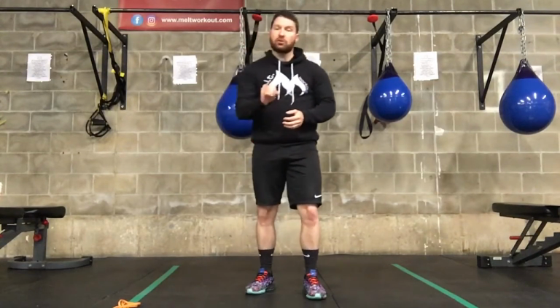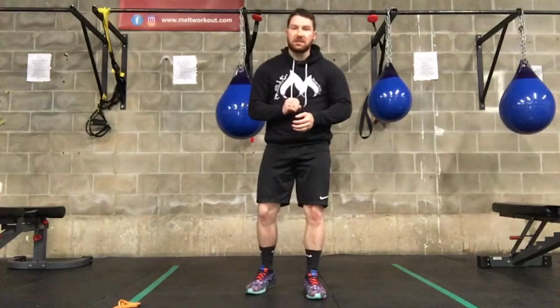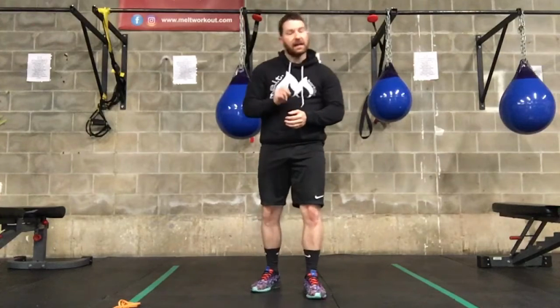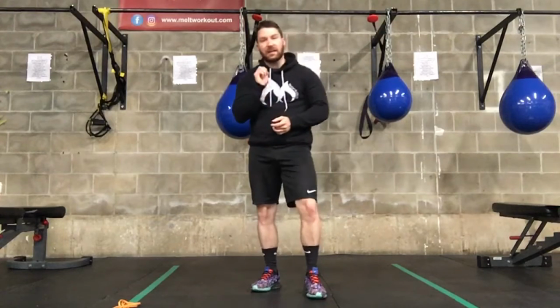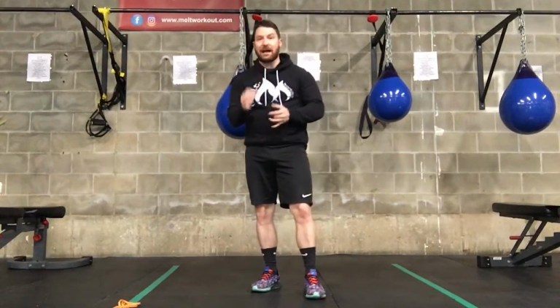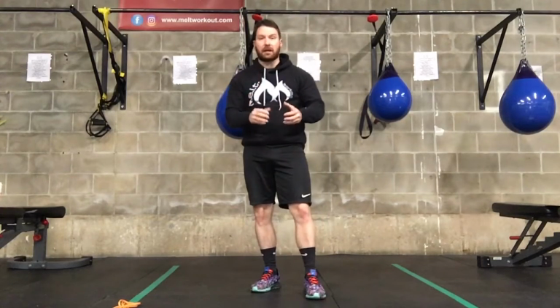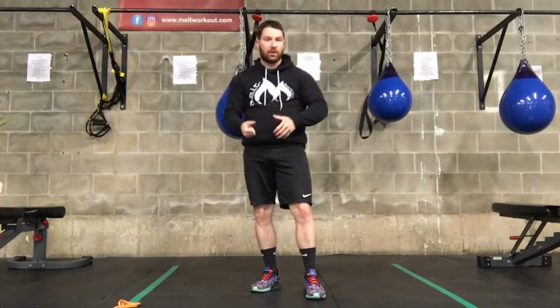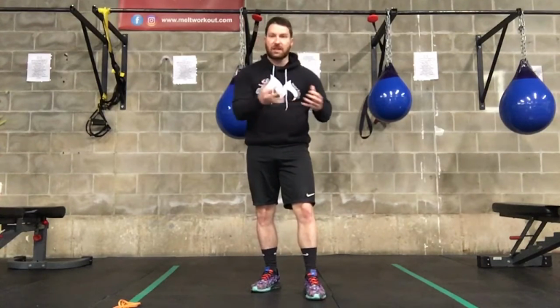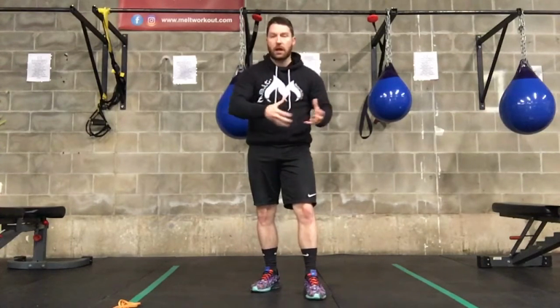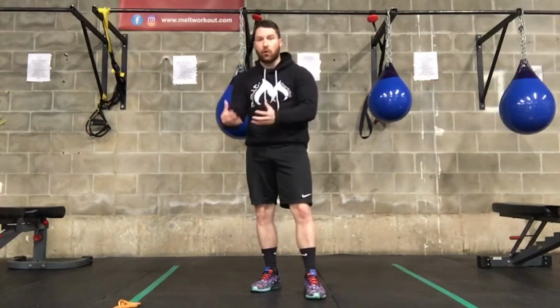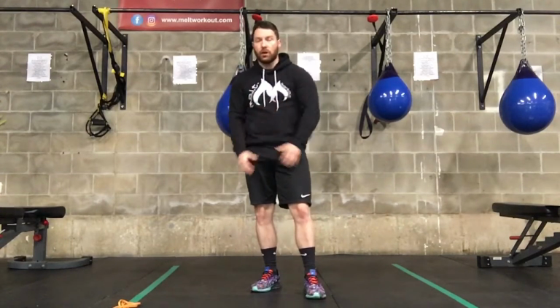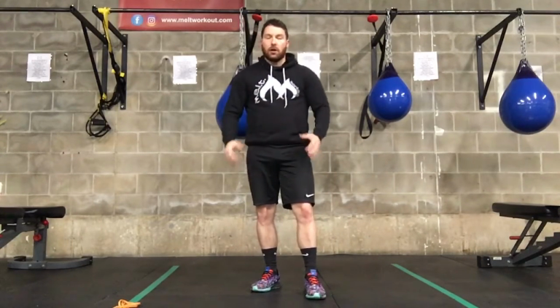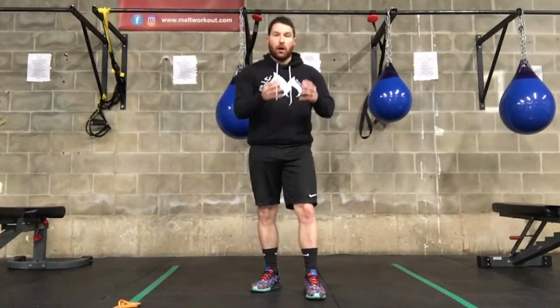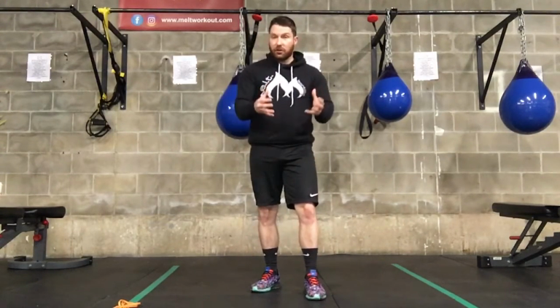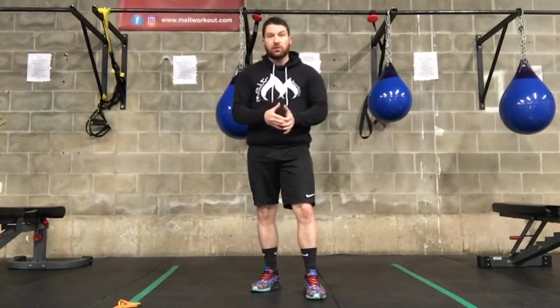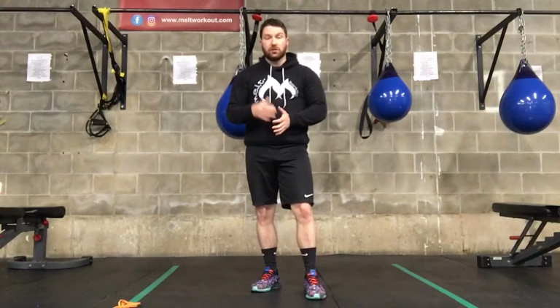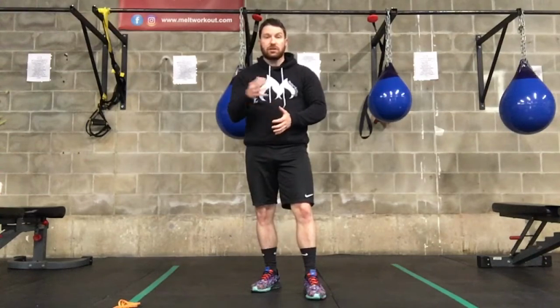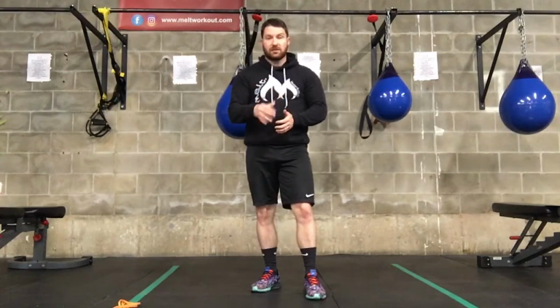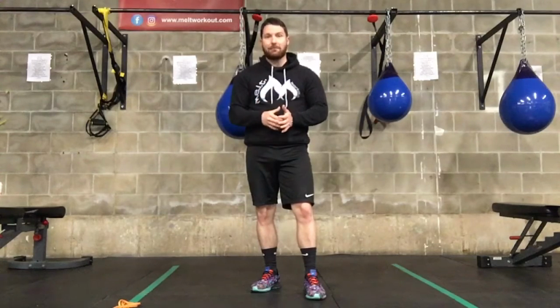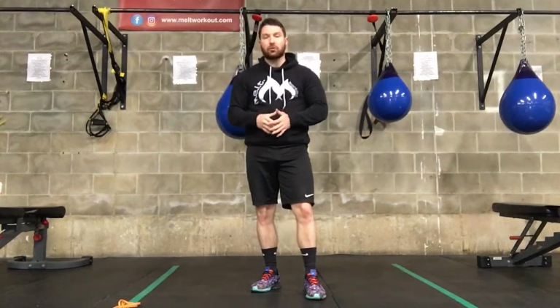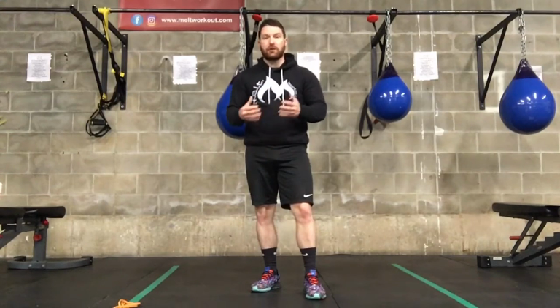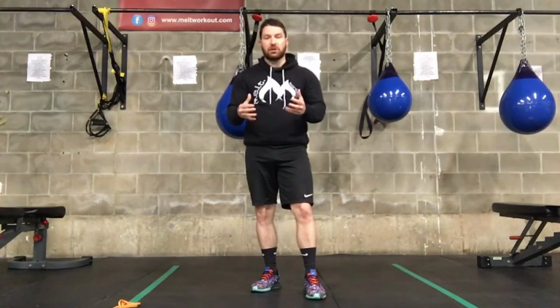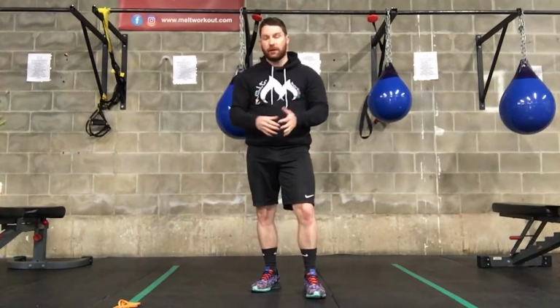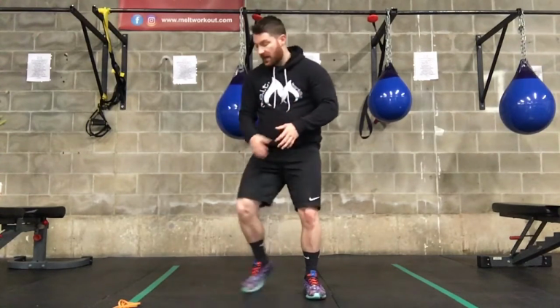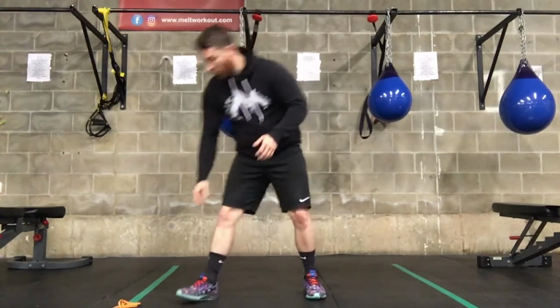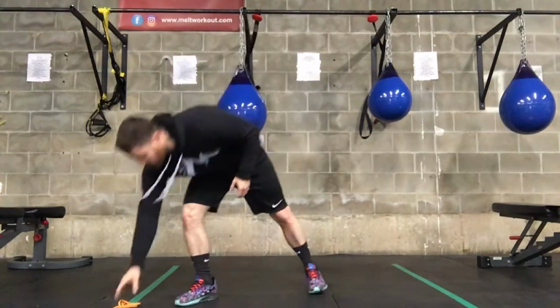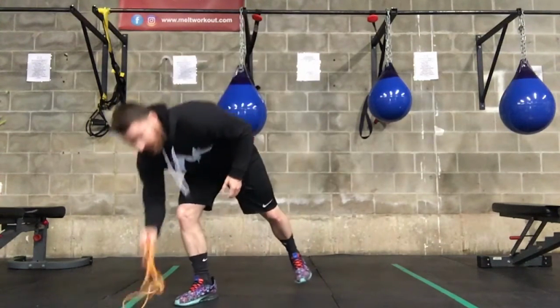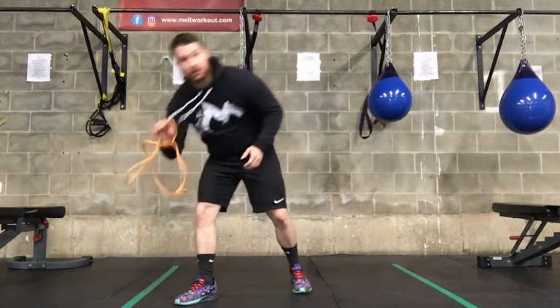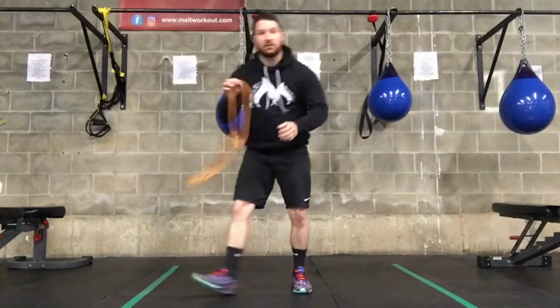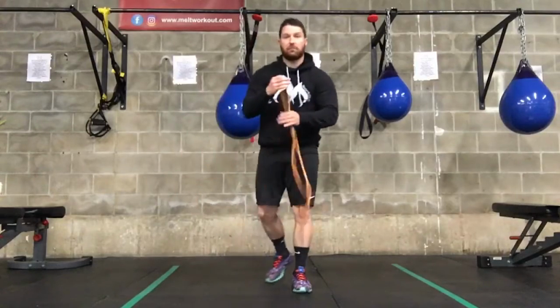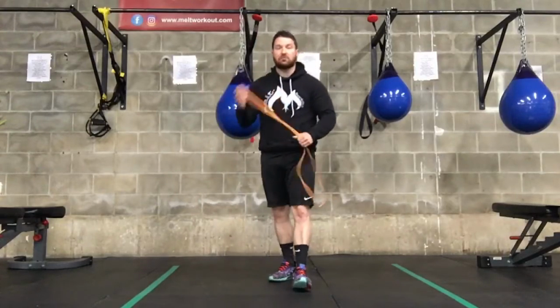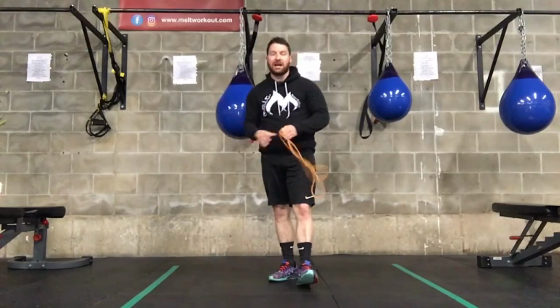What you'll need today is a timing mechanism — whether that's a stopwatch, phone, or whatever you're going to use to time out your work-to-rest ratio period. And also some bands. So get your bands ready, guys.